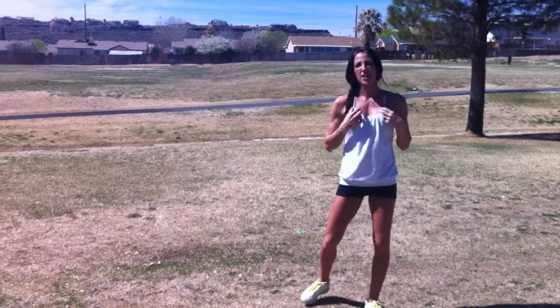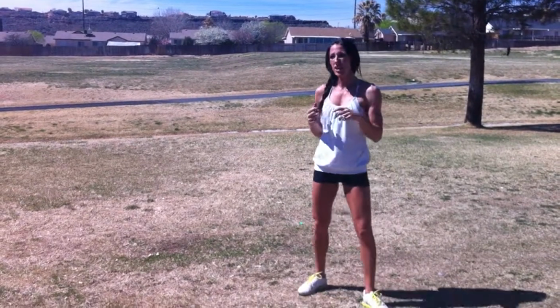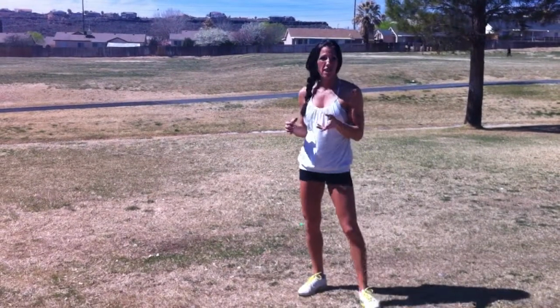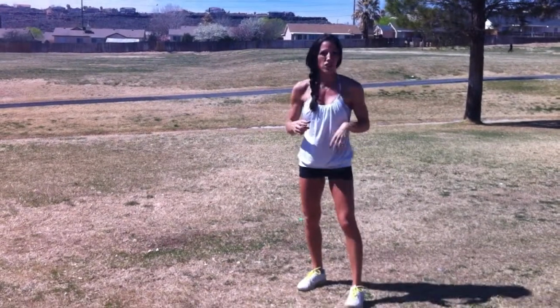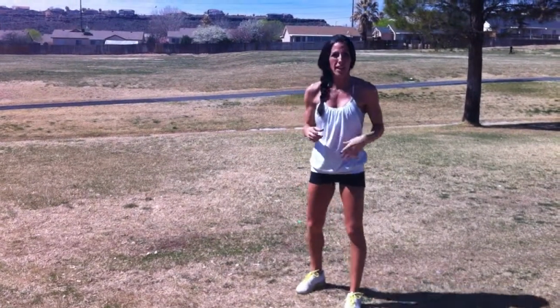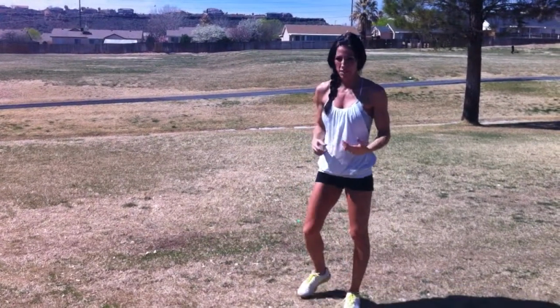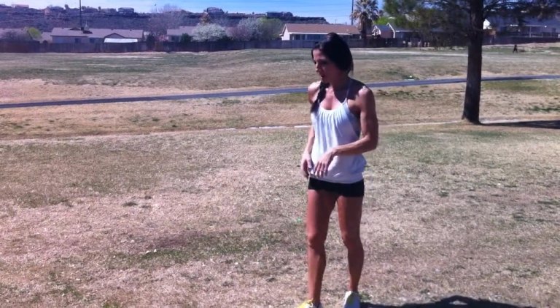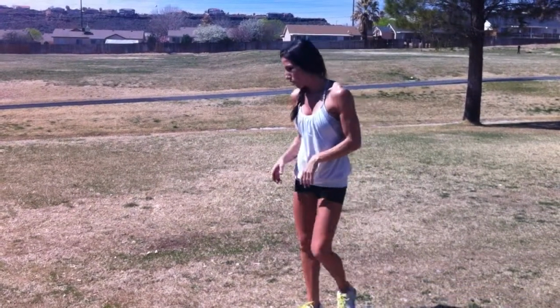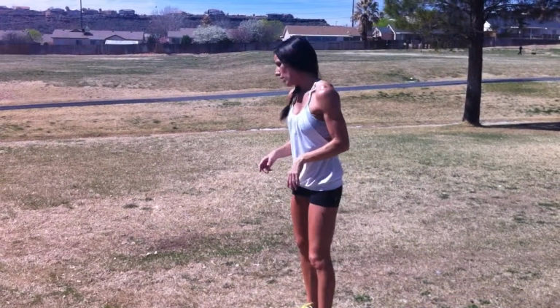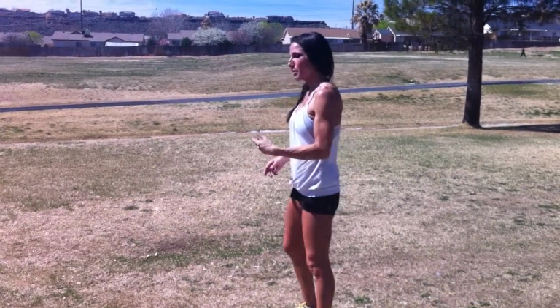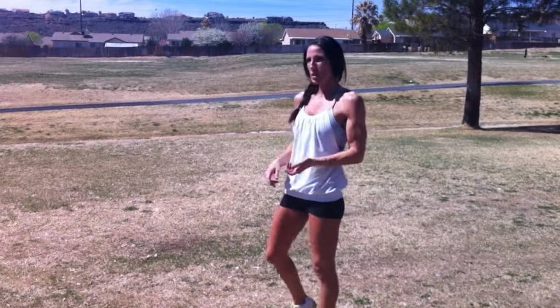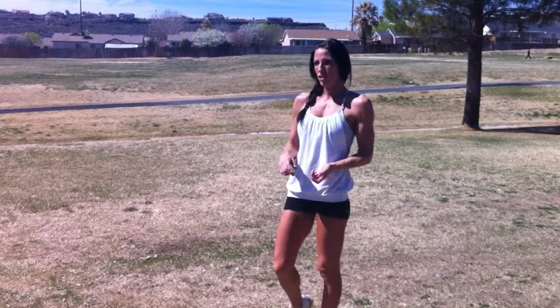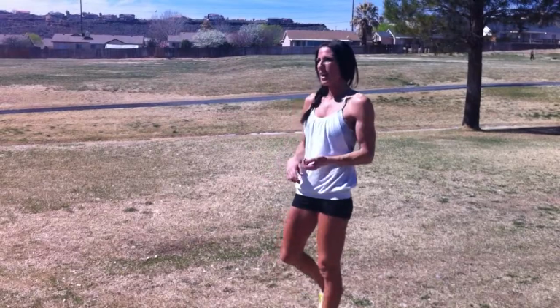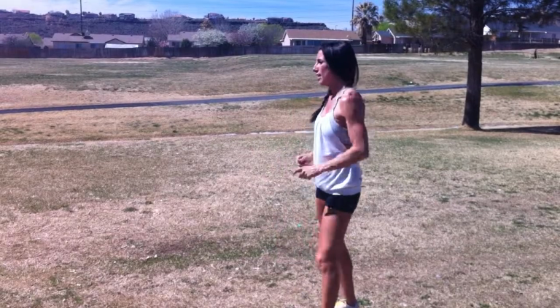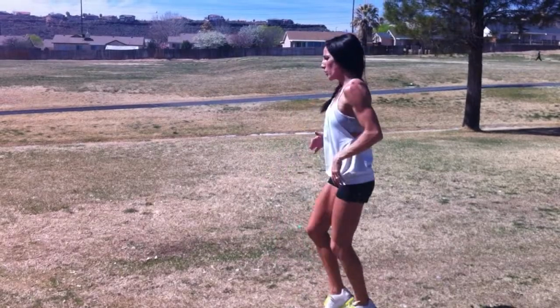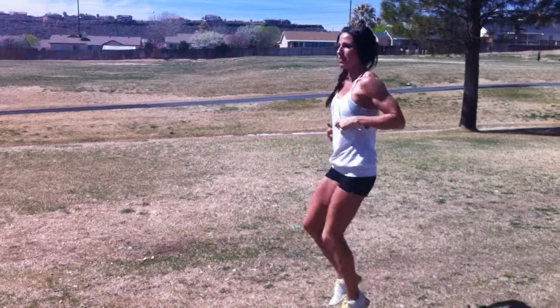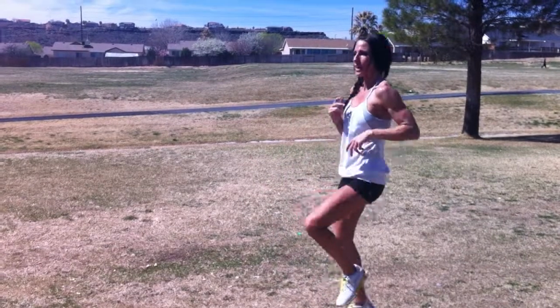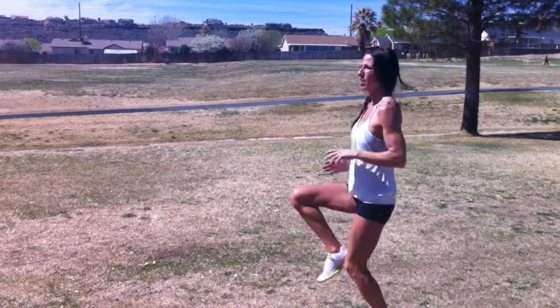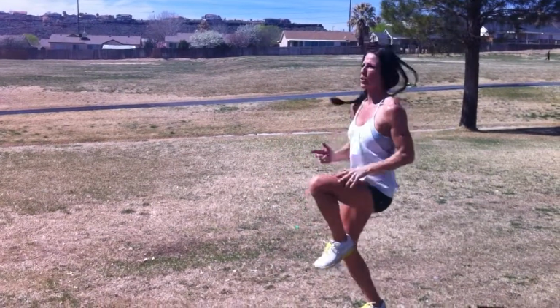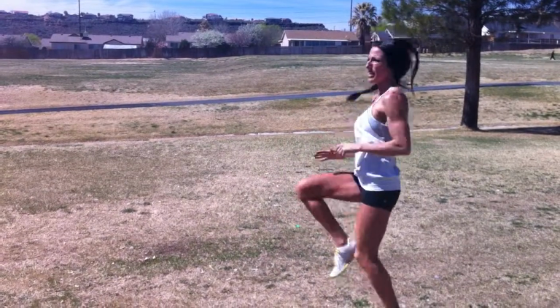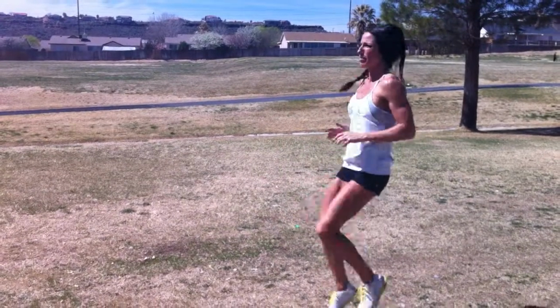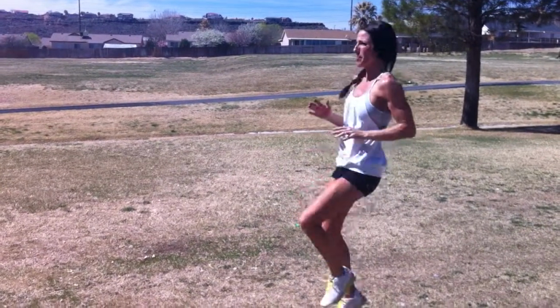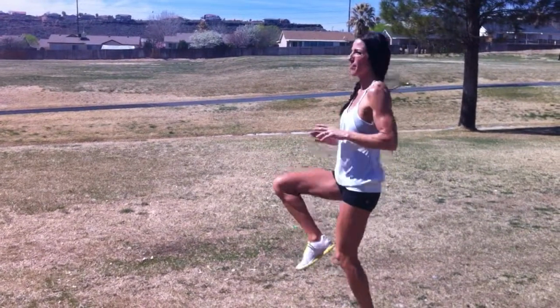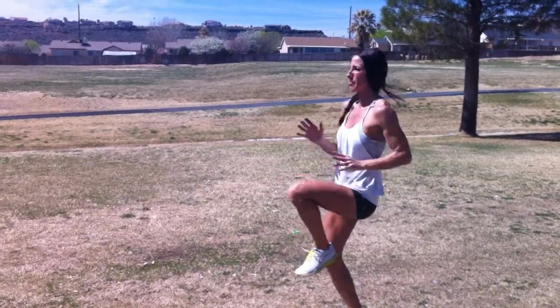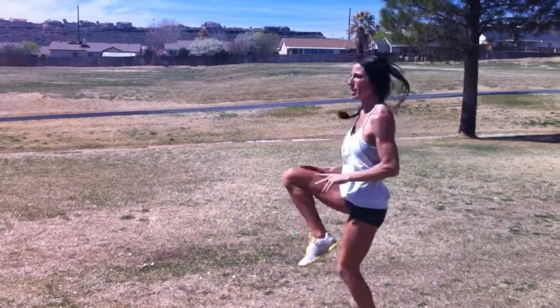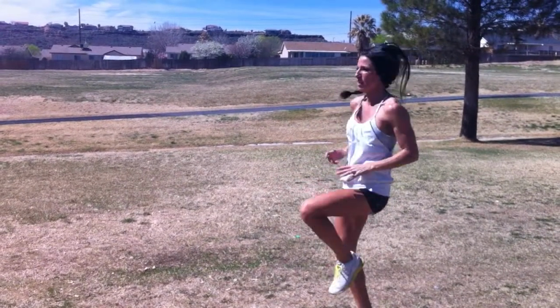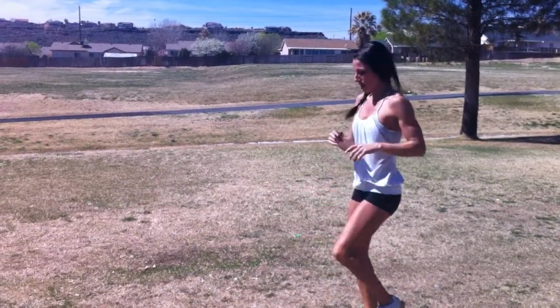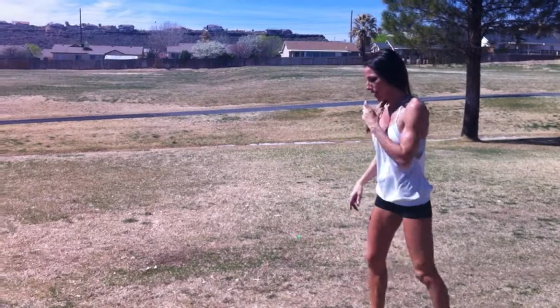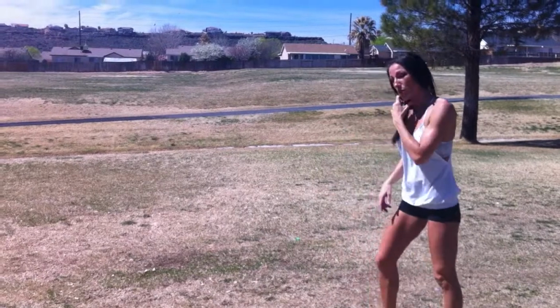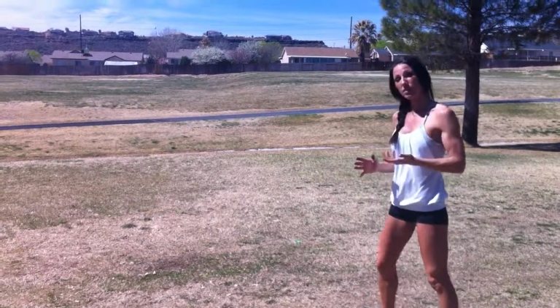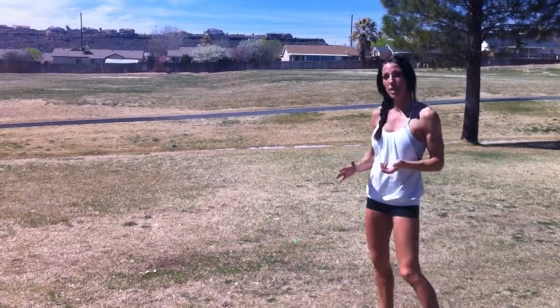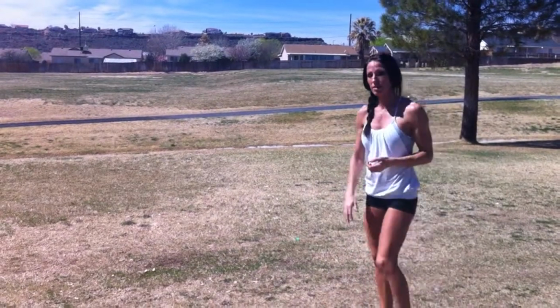The other exercise is just high knees, so everyone should be able to do that. So we just have the high knees for 20 seconds, then you rest 10 seconds.